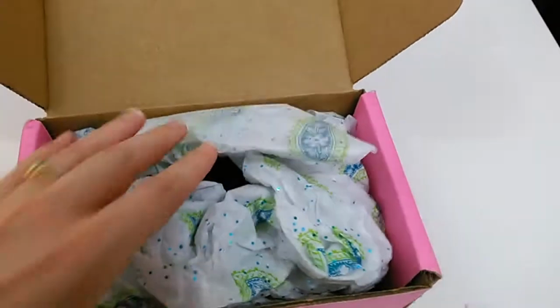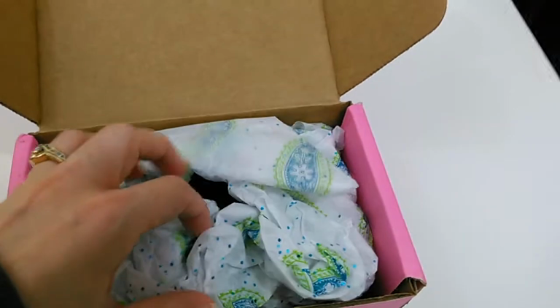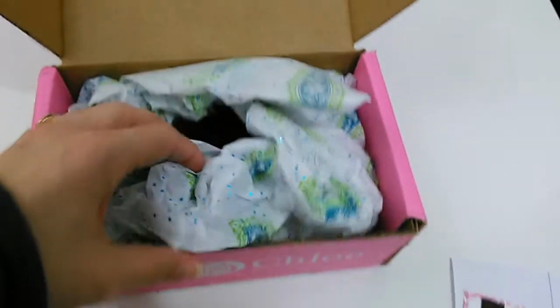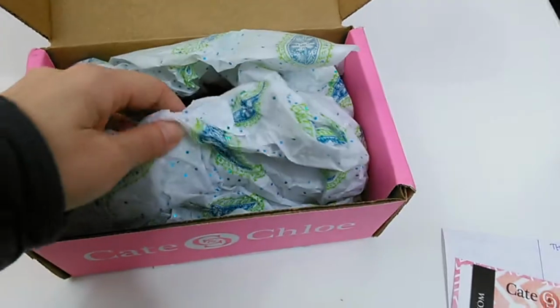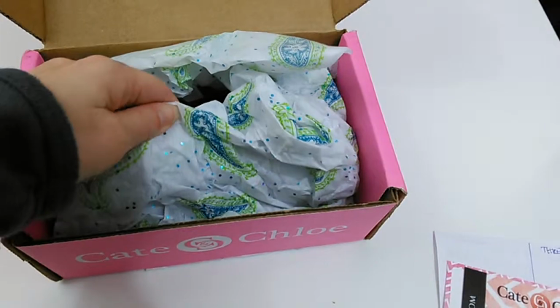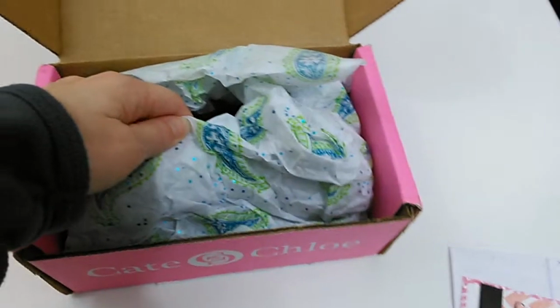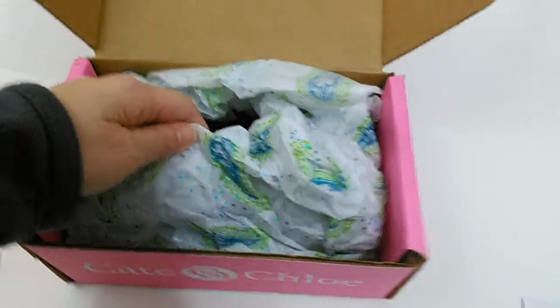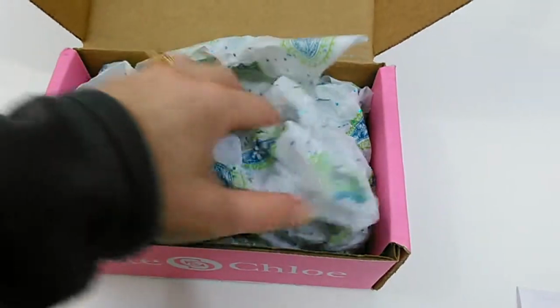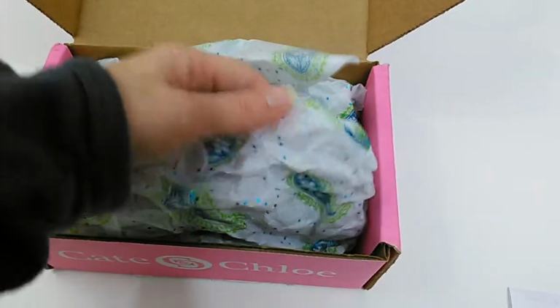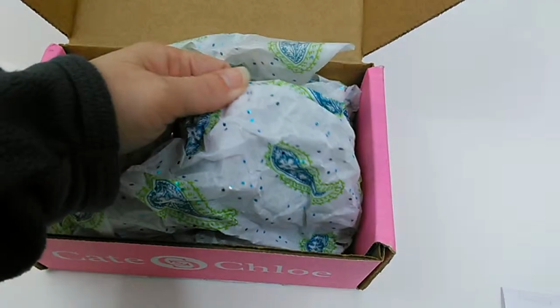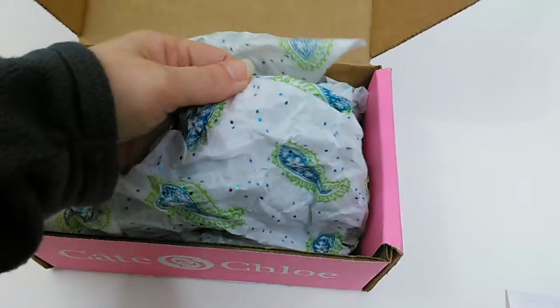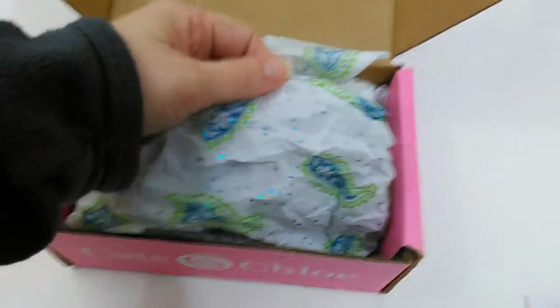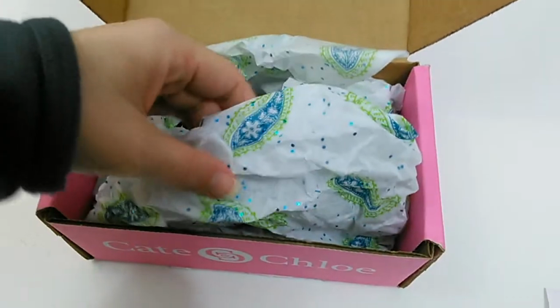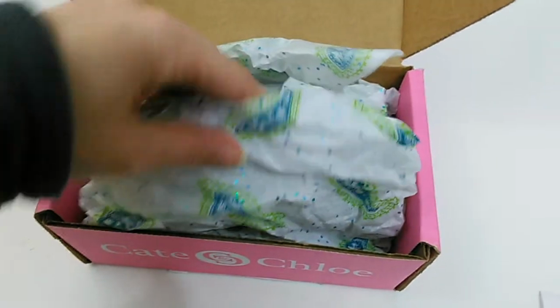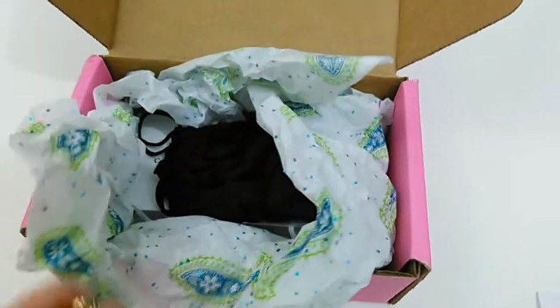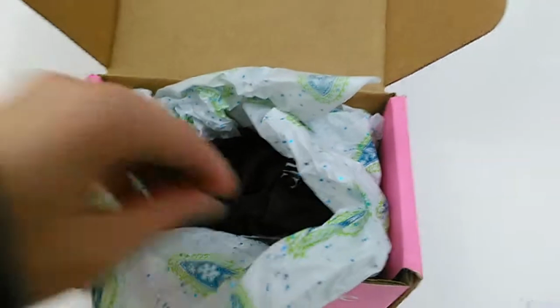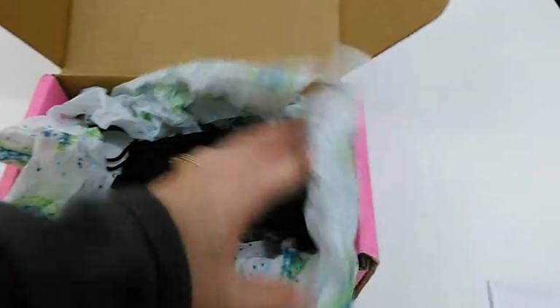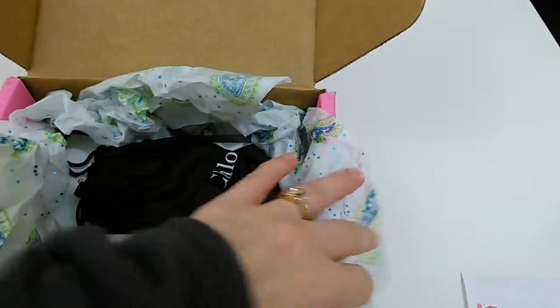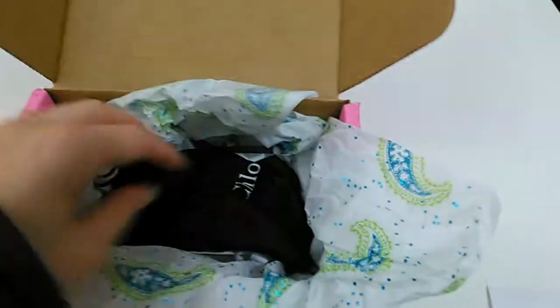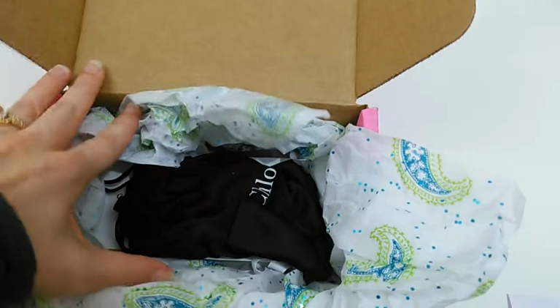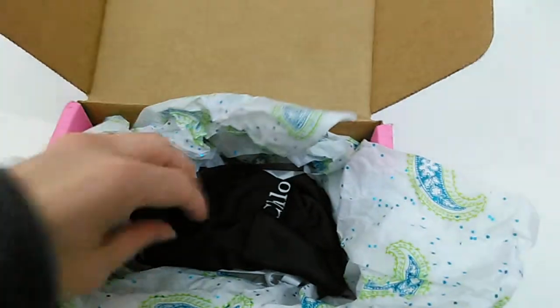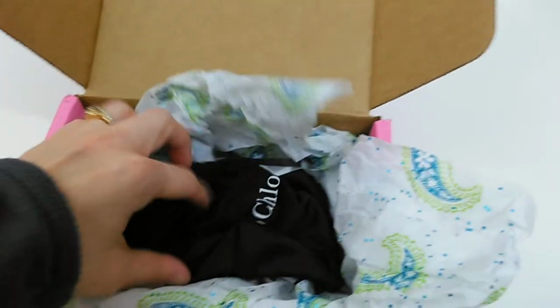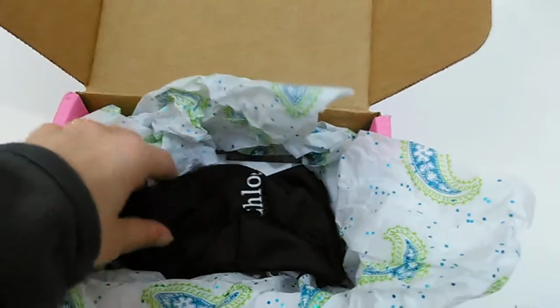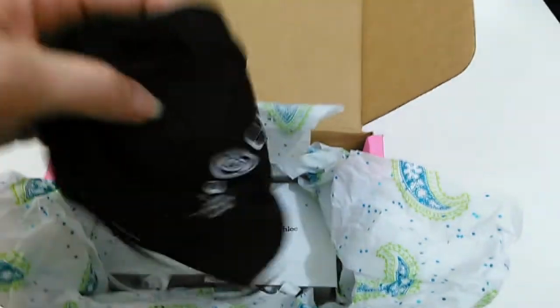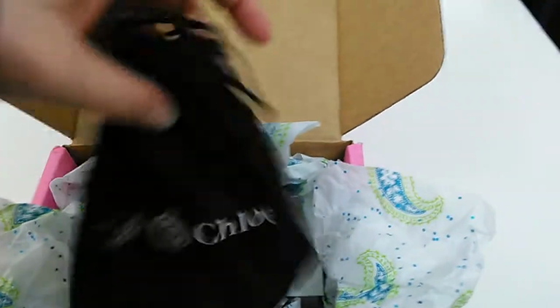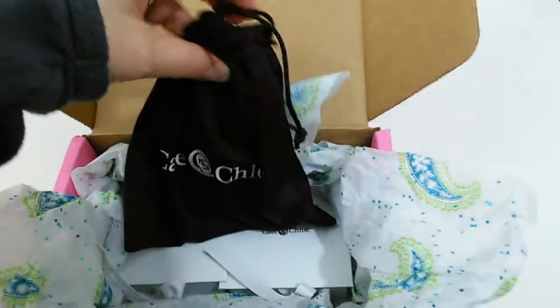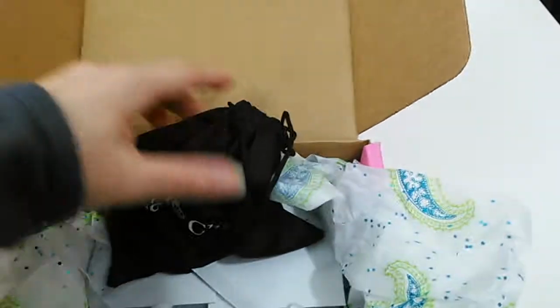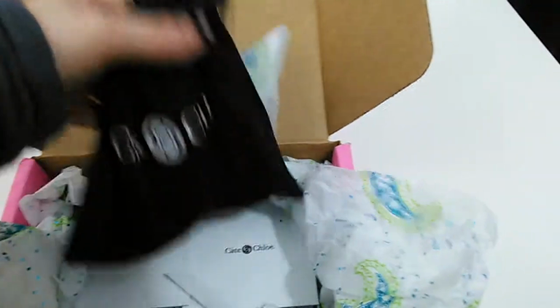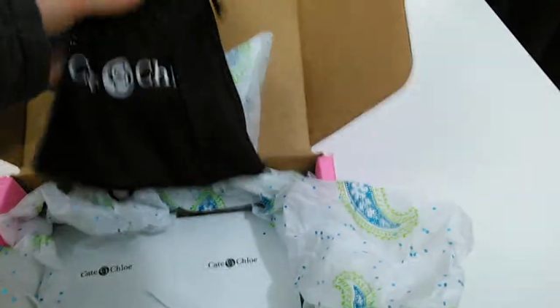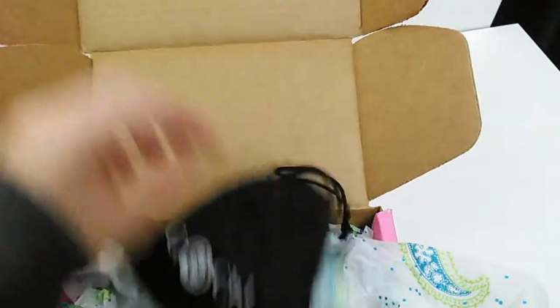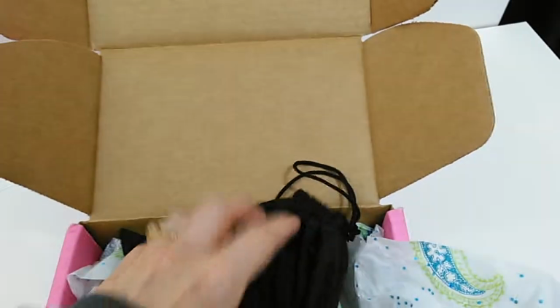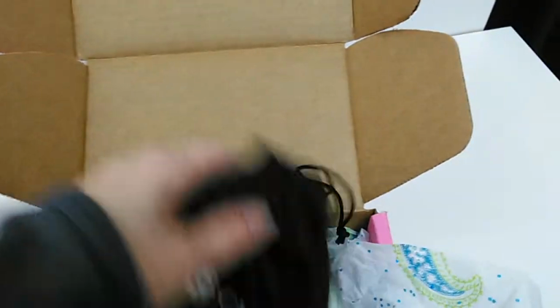You can see it's packaged in some really pretty tissue paper. Got some sparkly glitter on it, which is fun, and some paisley patterns. And then we have here a bag that has the Kate and Chloe logo on it.